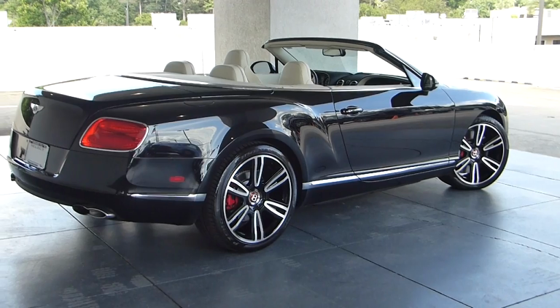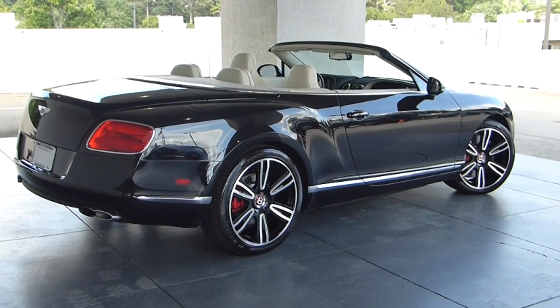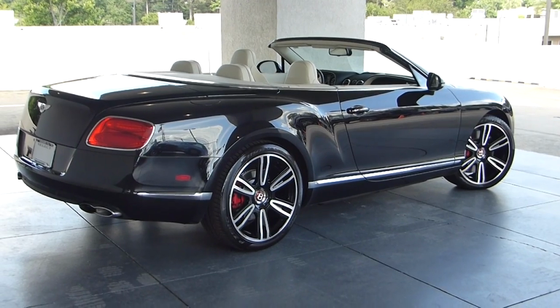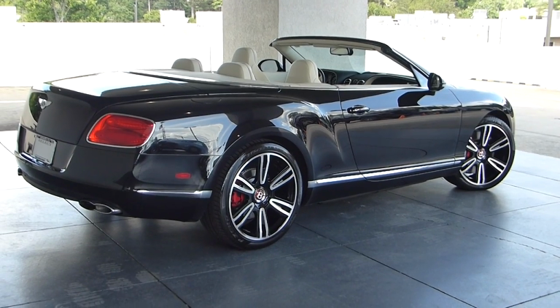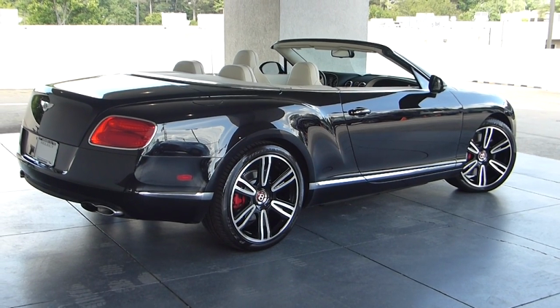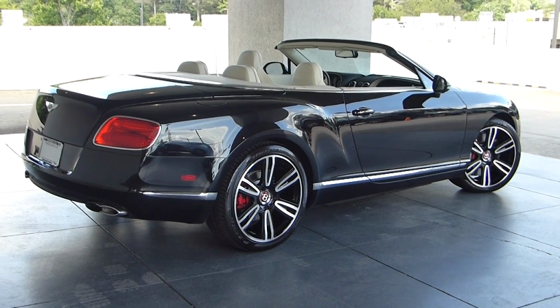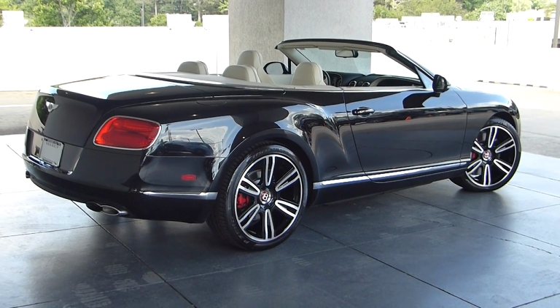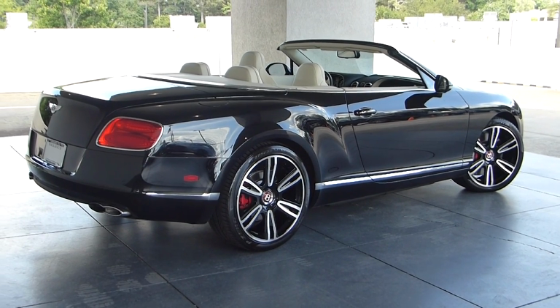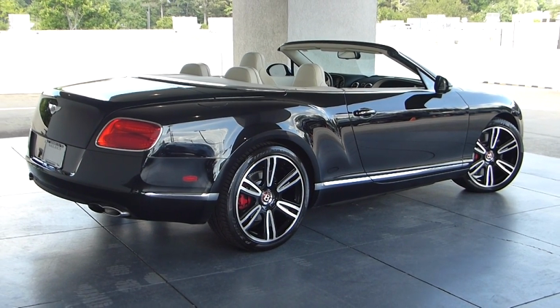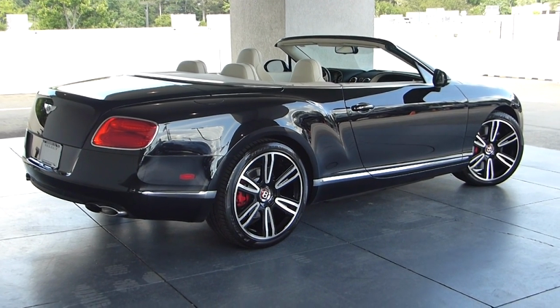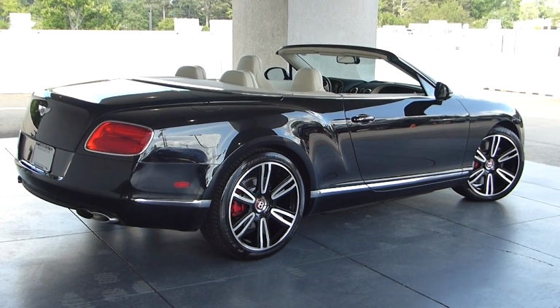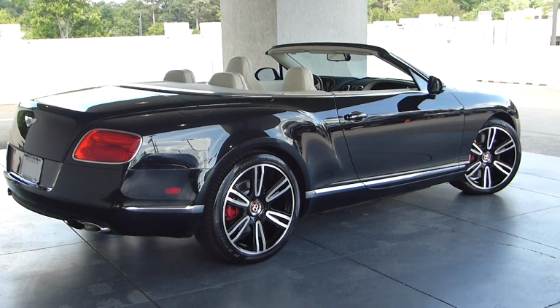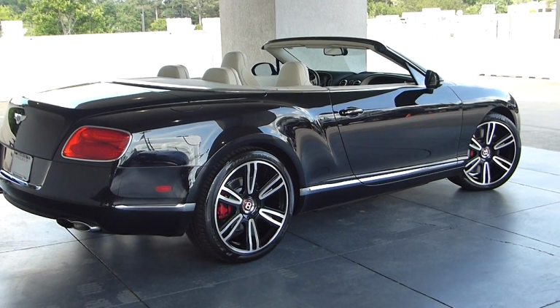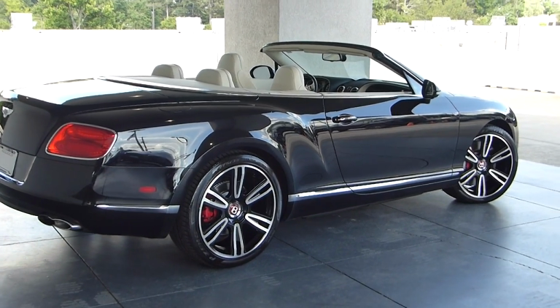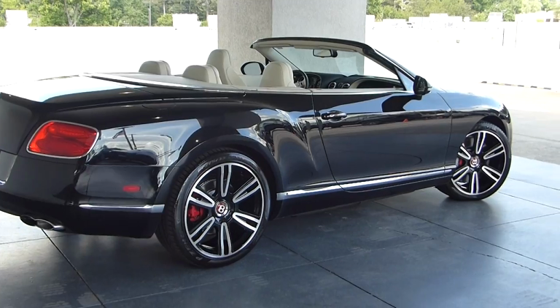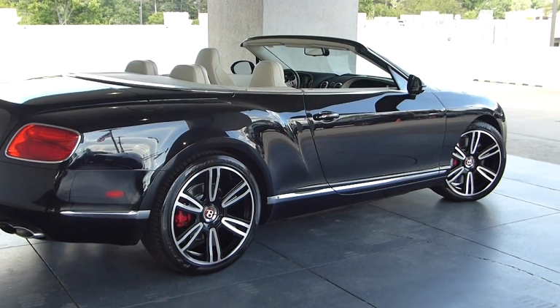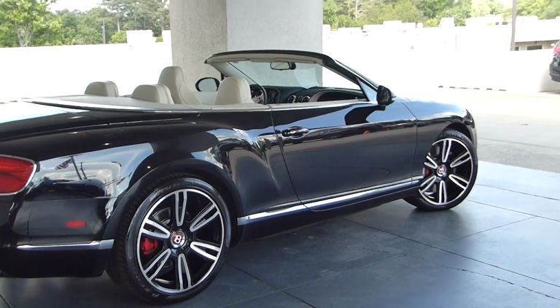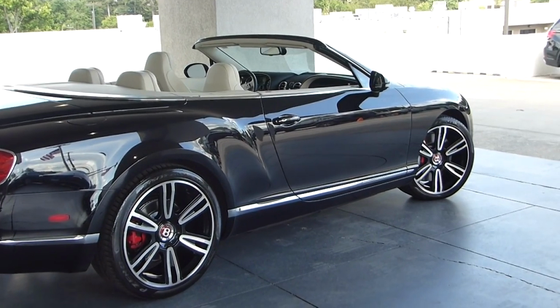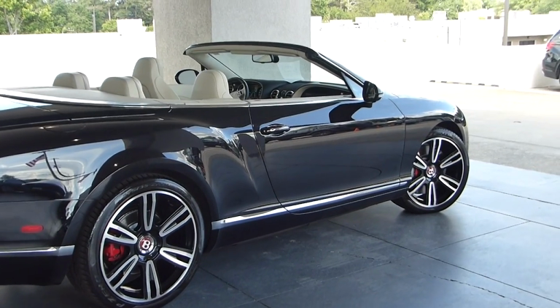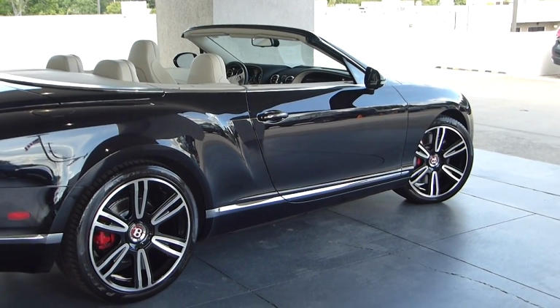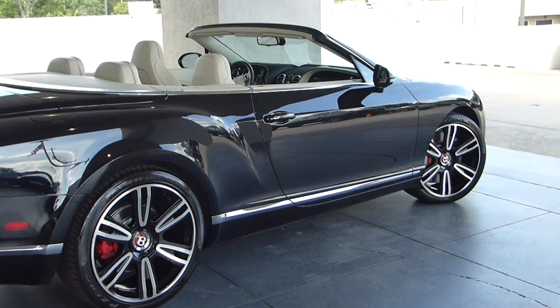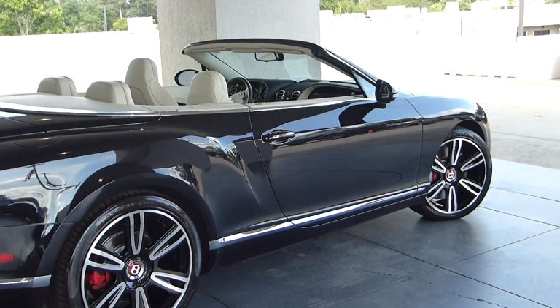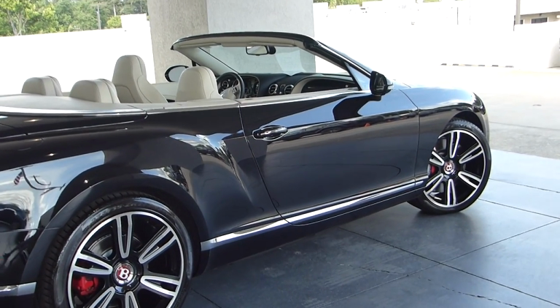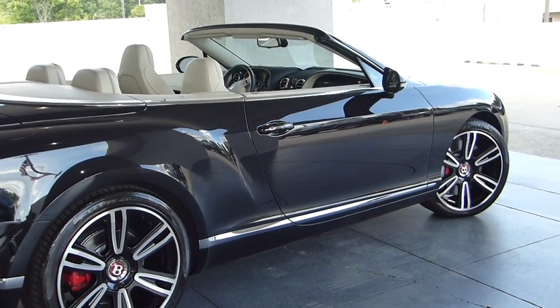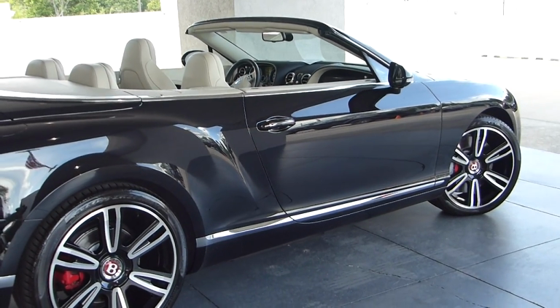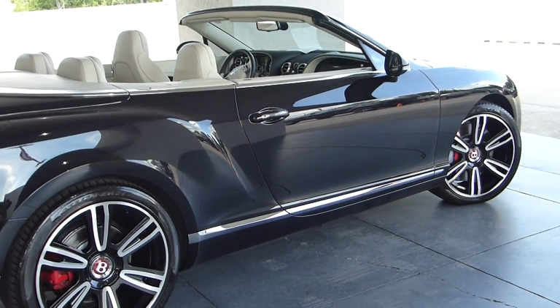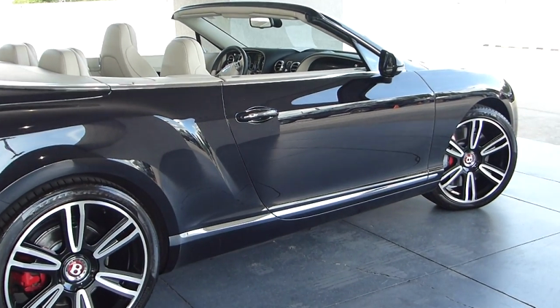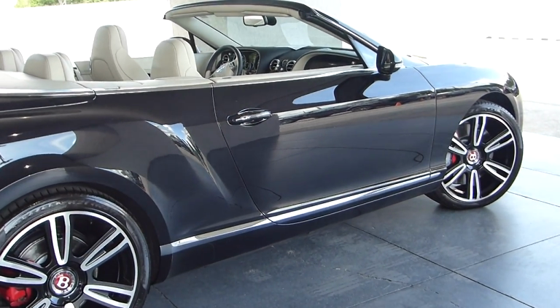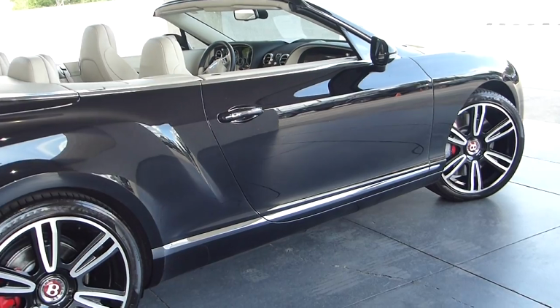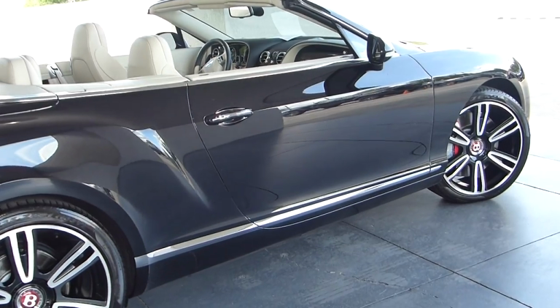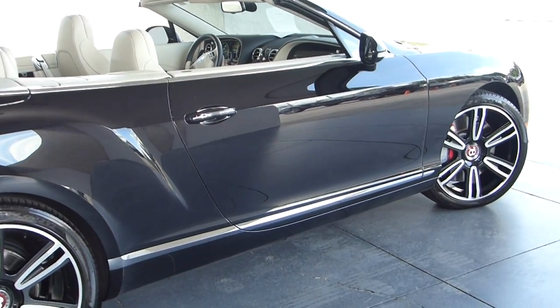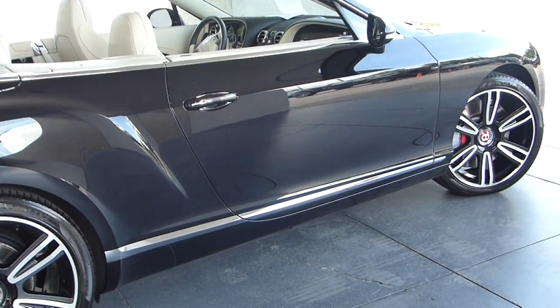Select Luxury is pleased to offer you this beautiful 2014 Bentley GTC. This is a real looker and a real head-turner, and a Bentley is a great daily driver.